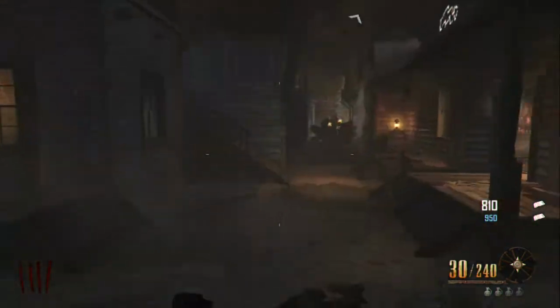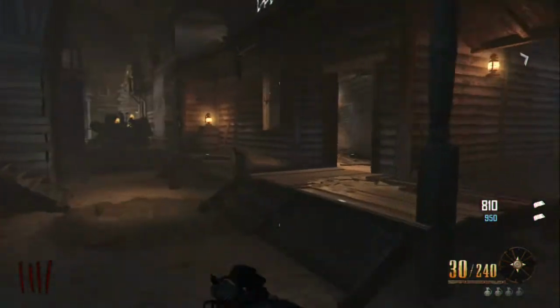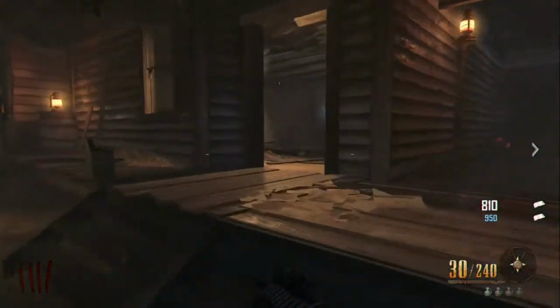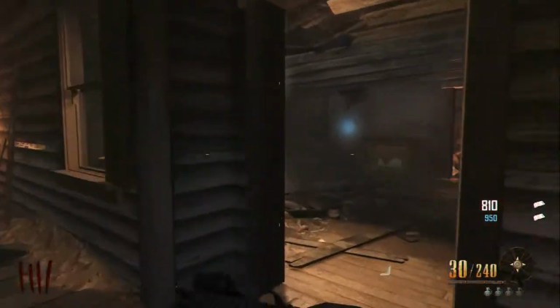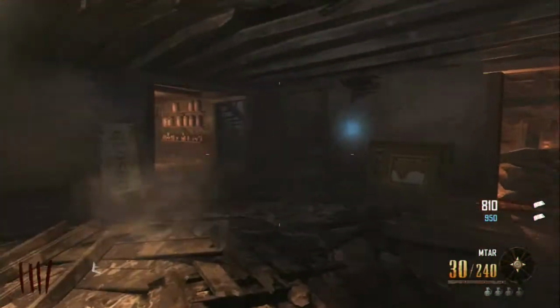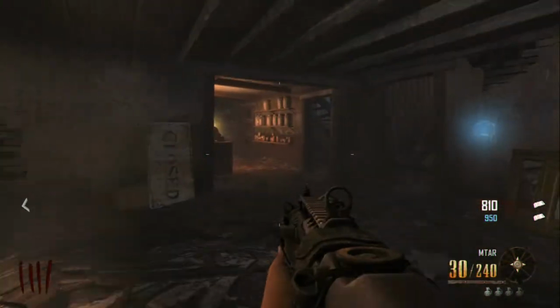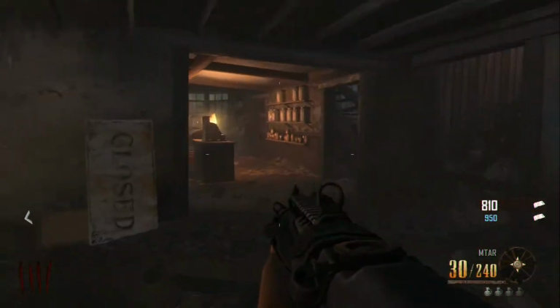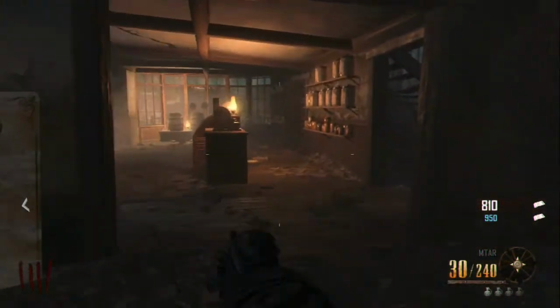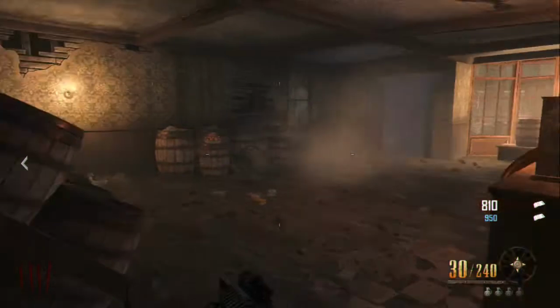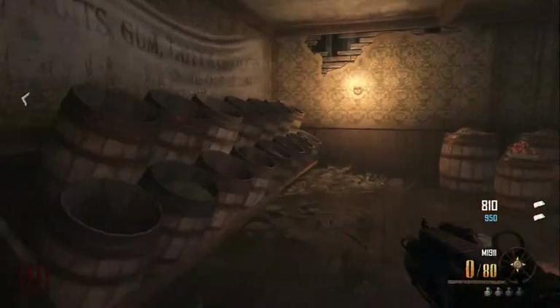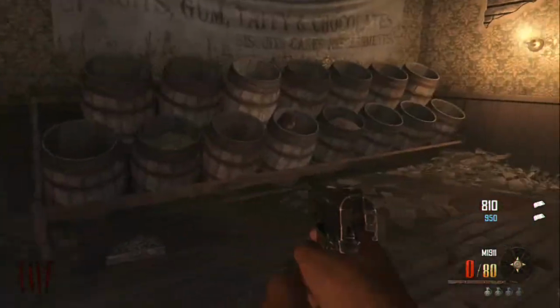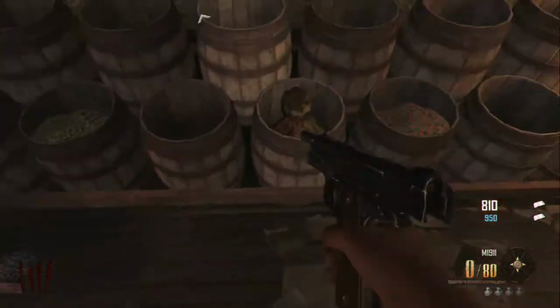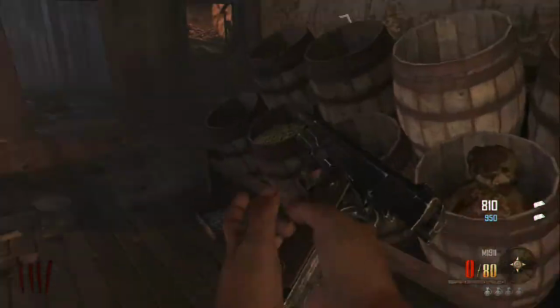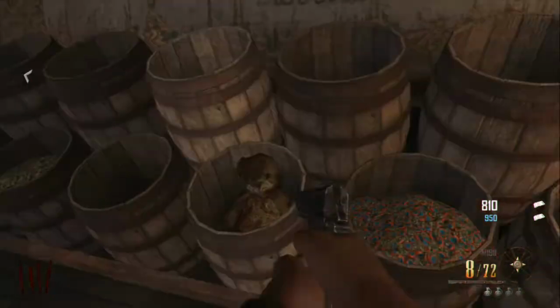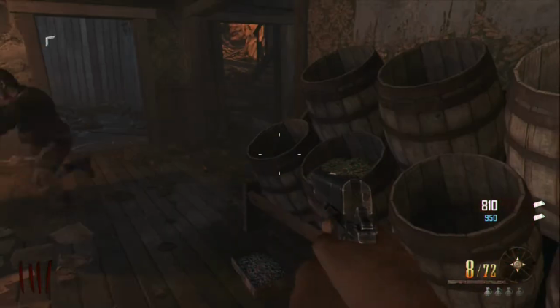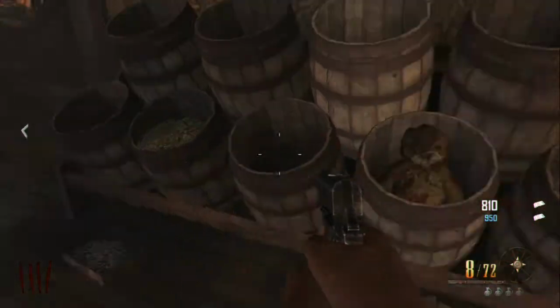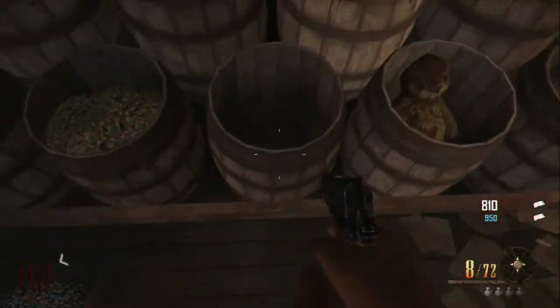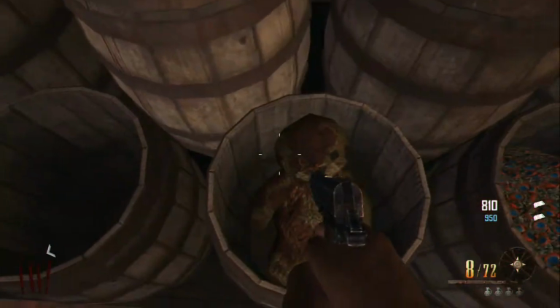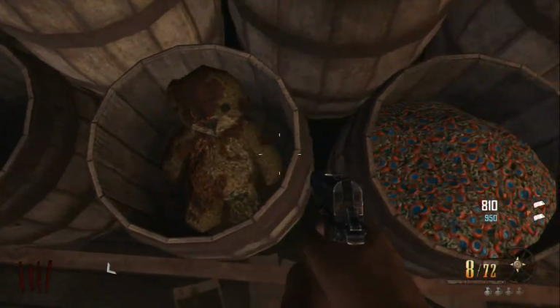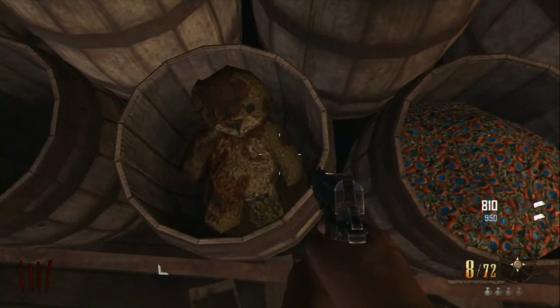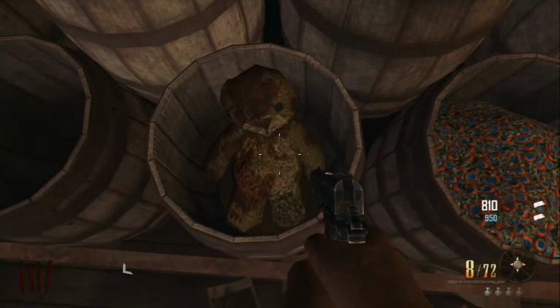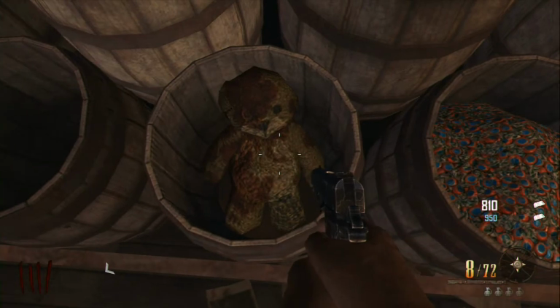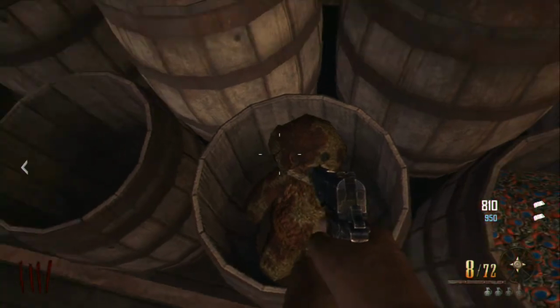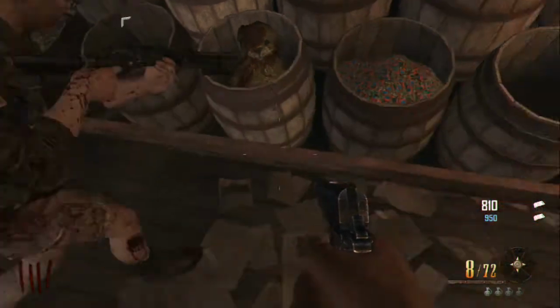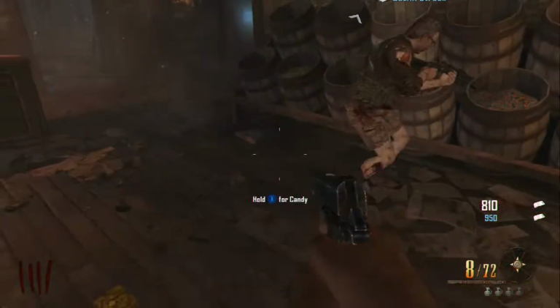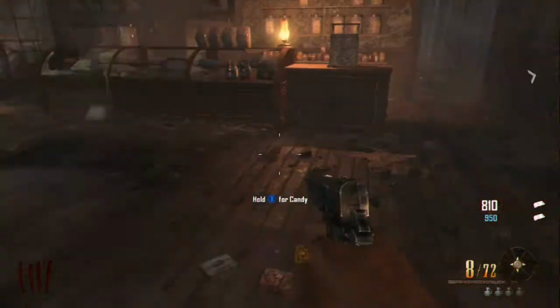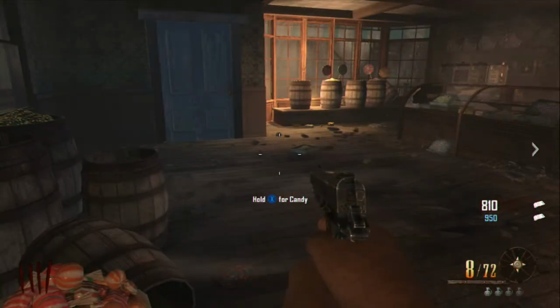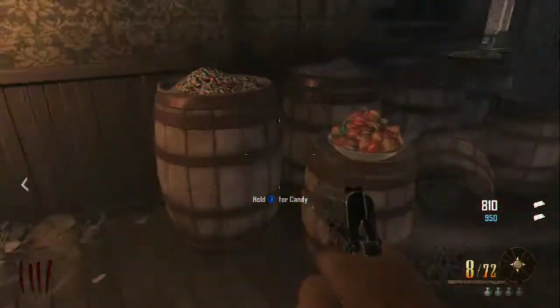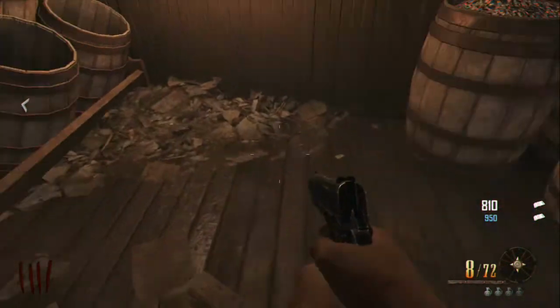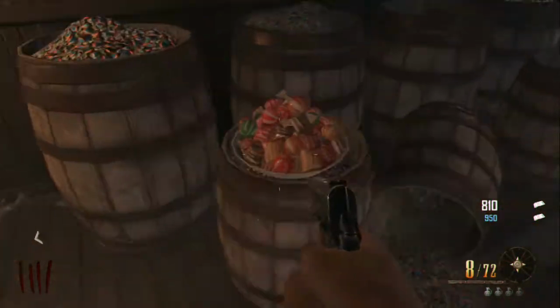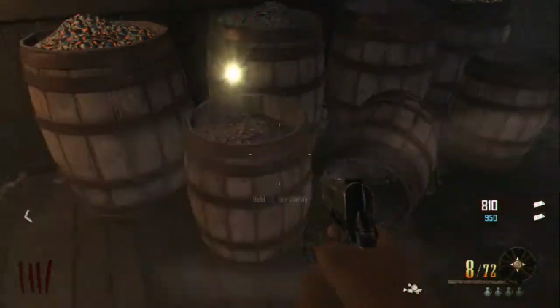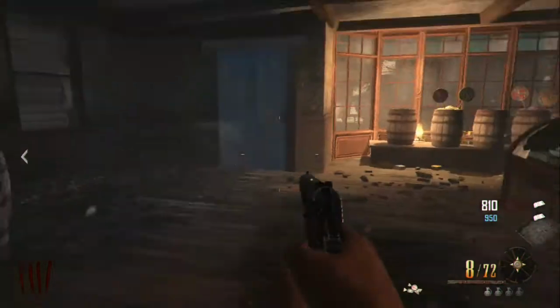Next spot, we're up to the candy shop. Once you get in there, it's going to be on those line of barrels — it's going to be in the middle, and you're going to see it right there. Let me just get some candy for myself. A piece of candy.